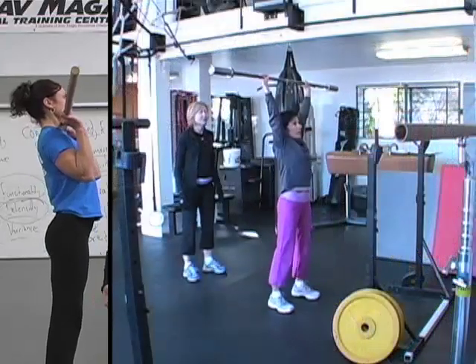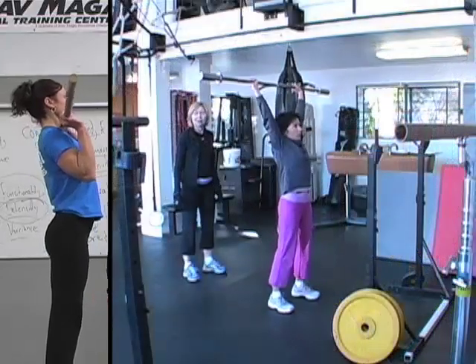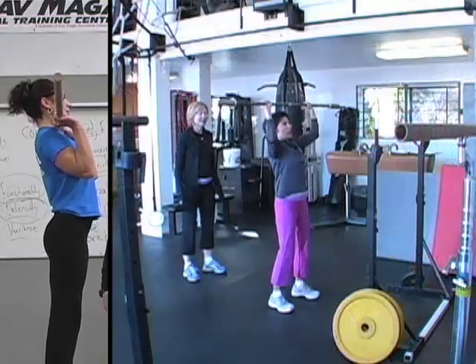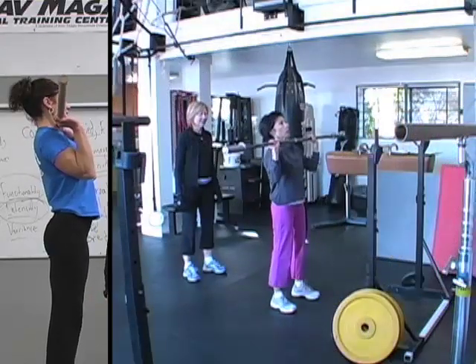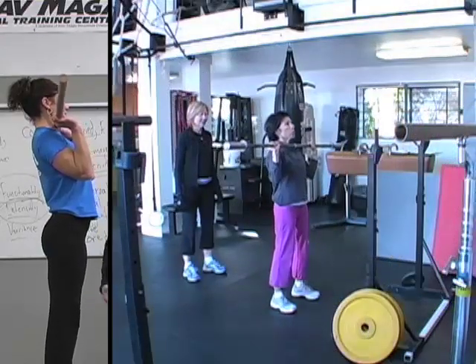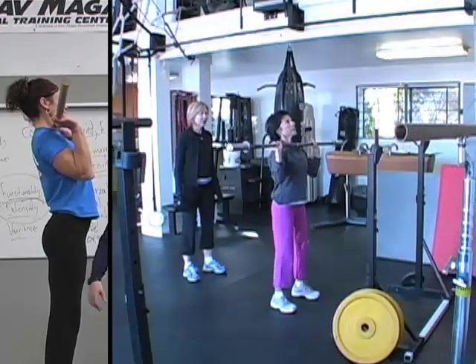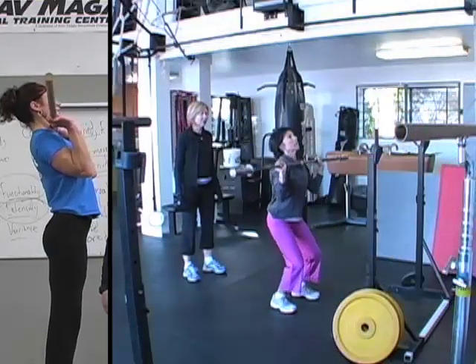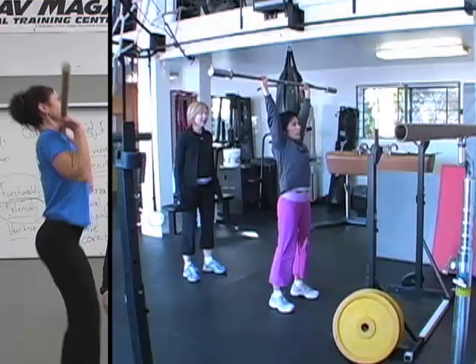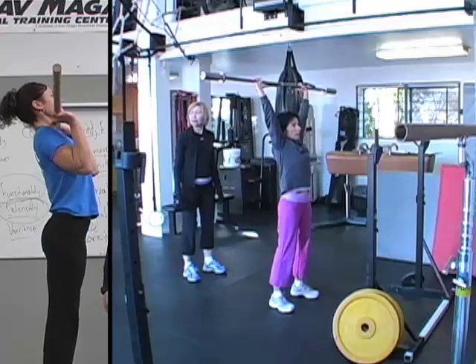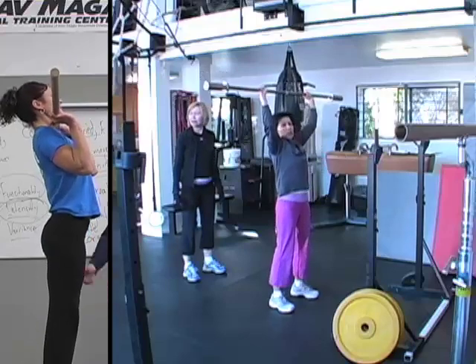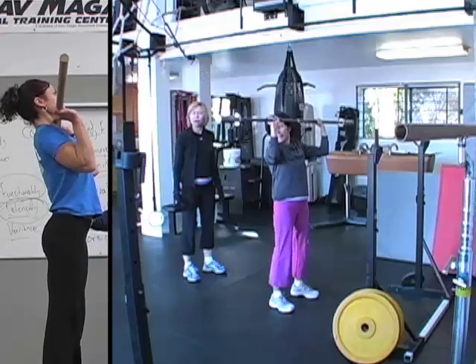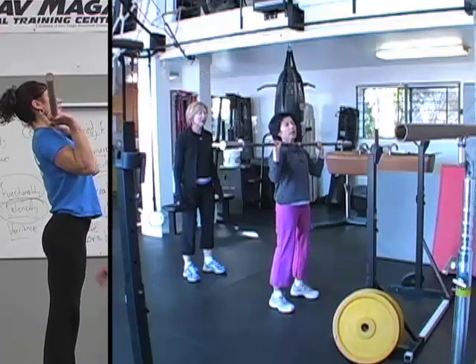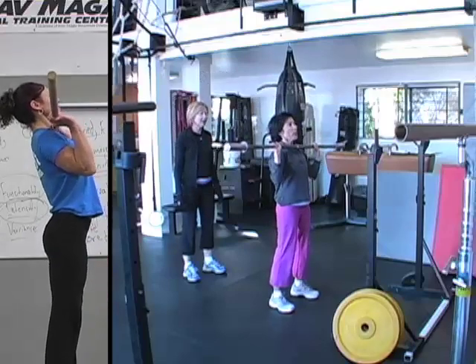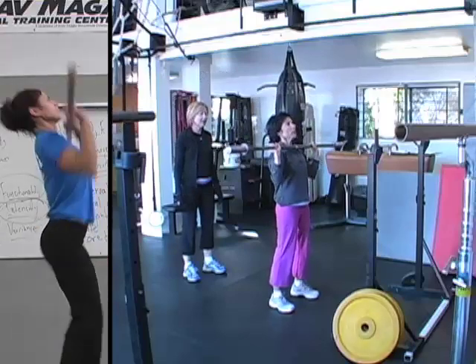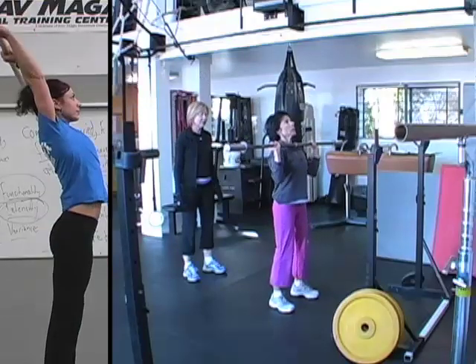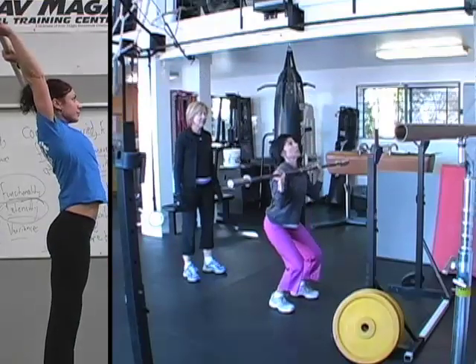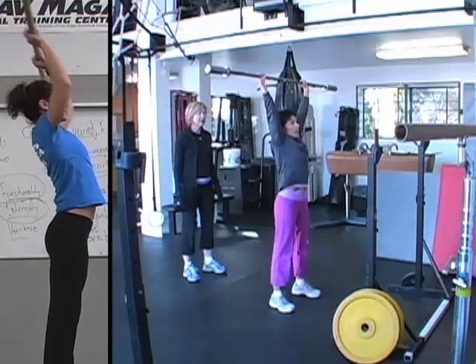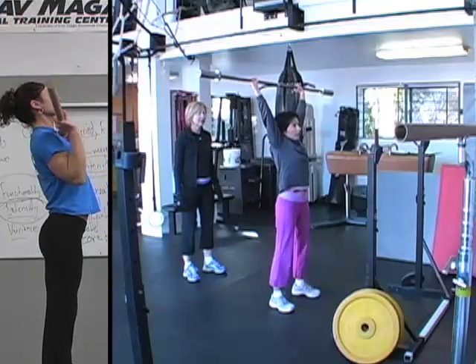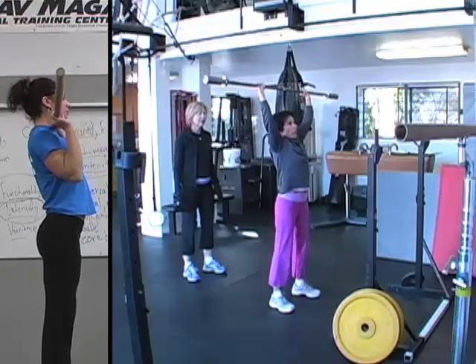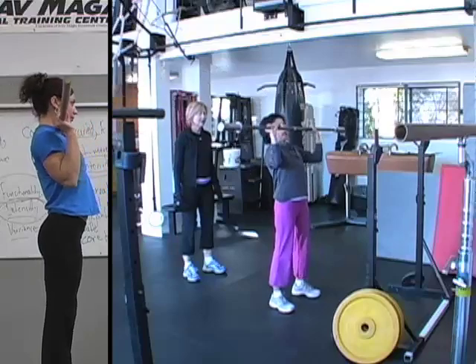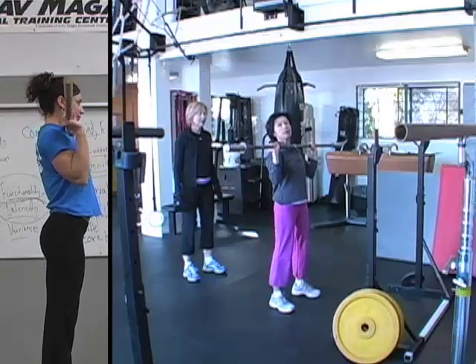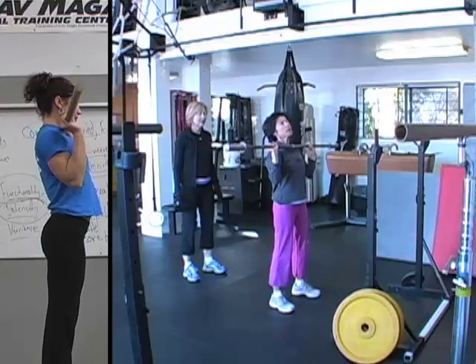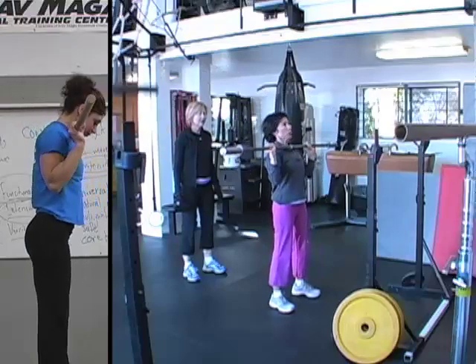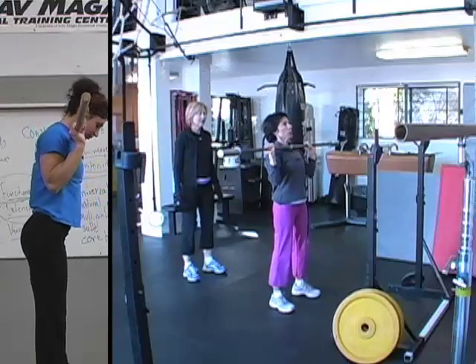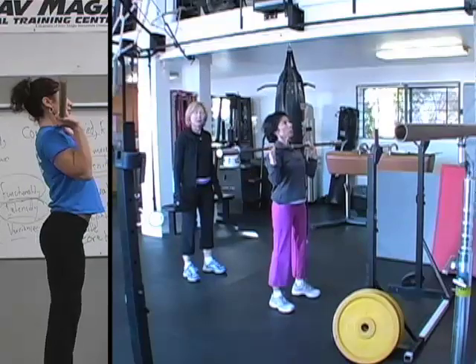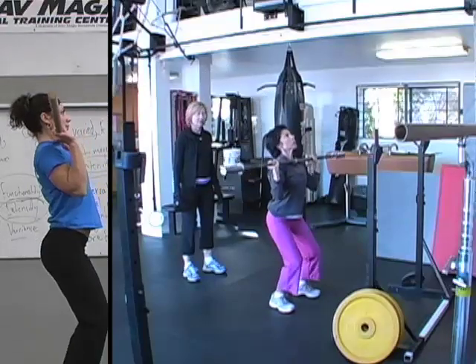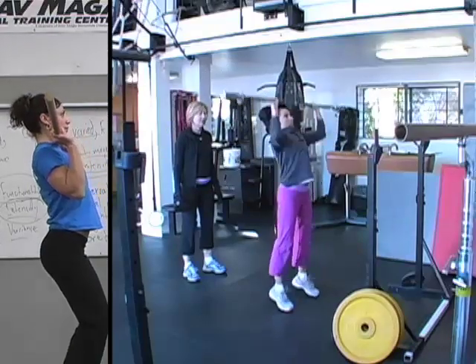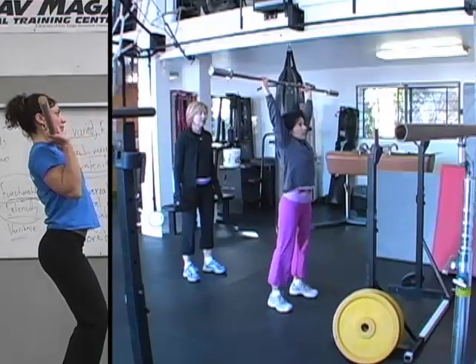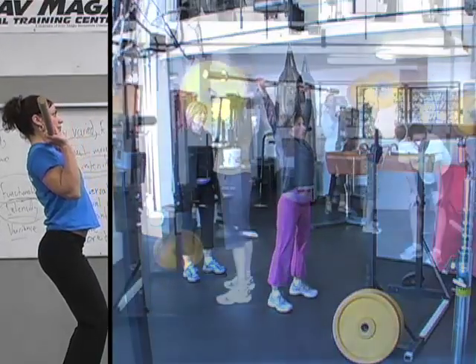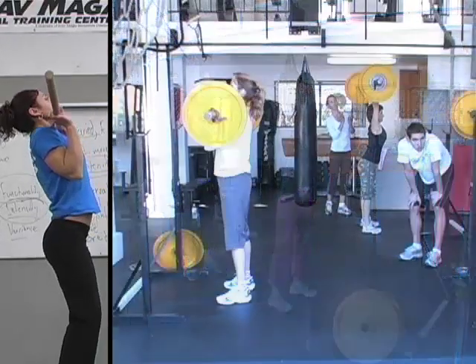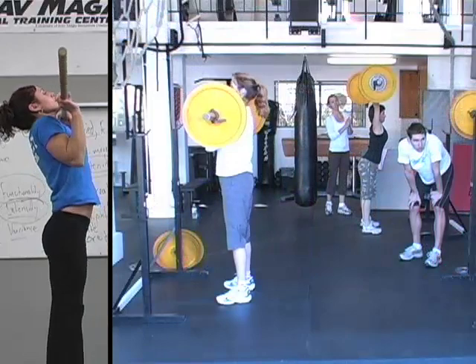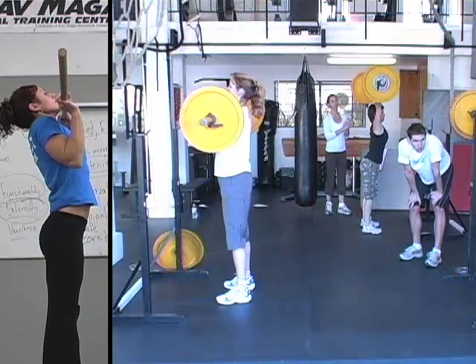Dip drive. Go ahead. Dip drive. And then dip, drive, and press. But I'm going to let you see the components here: the dip, the drive, and the press.